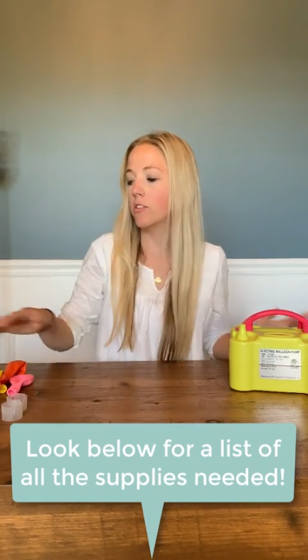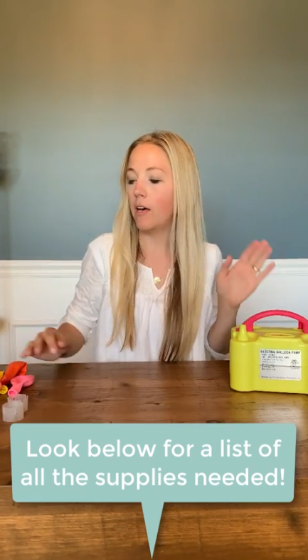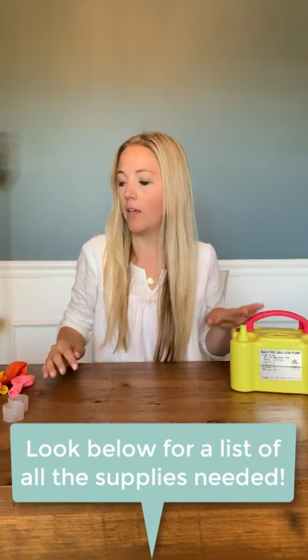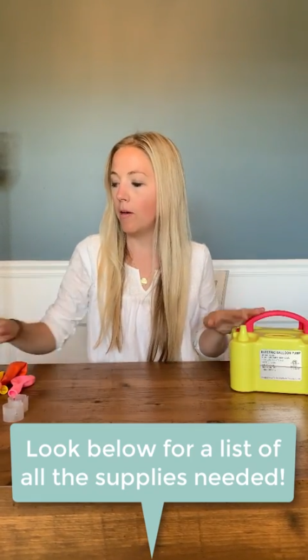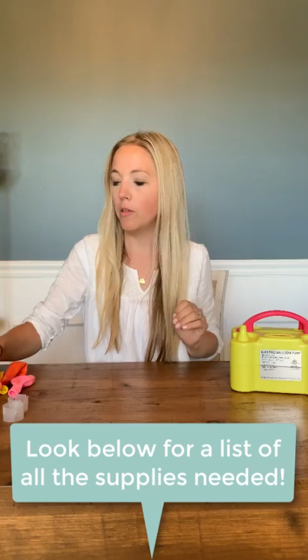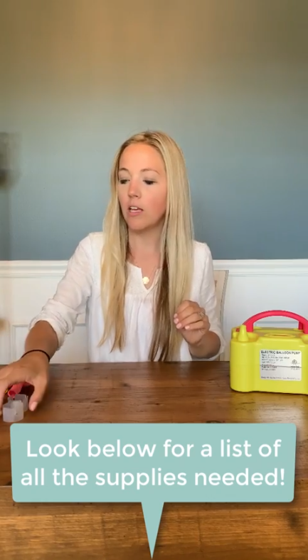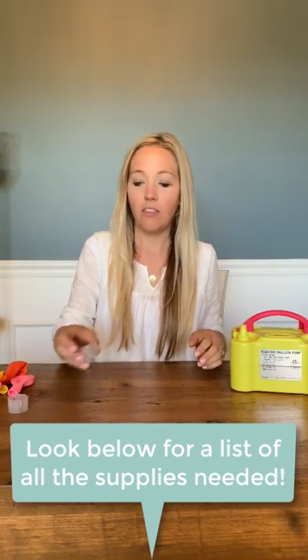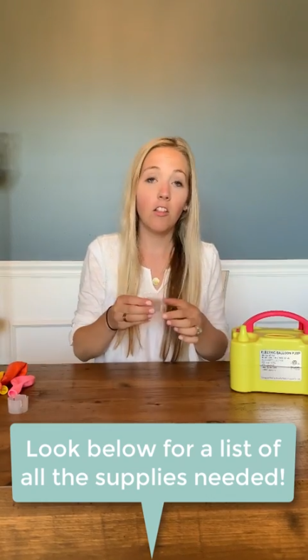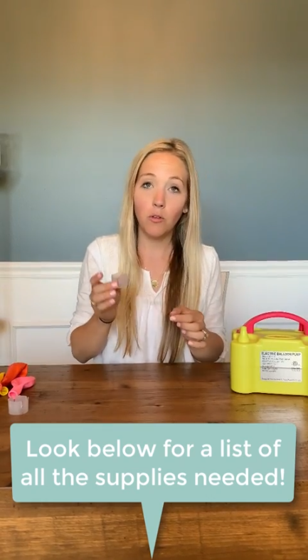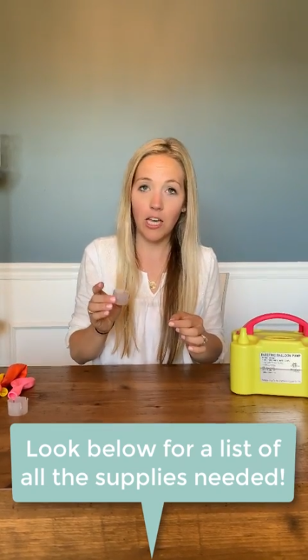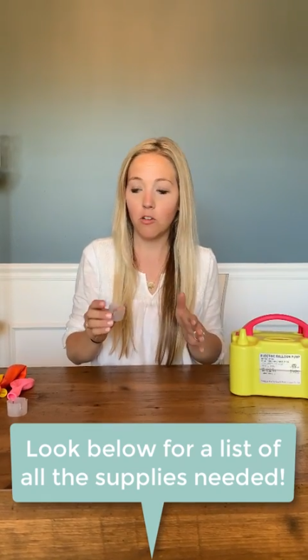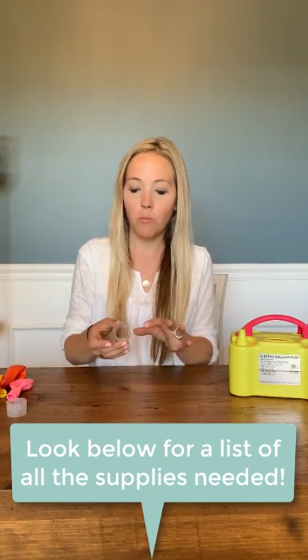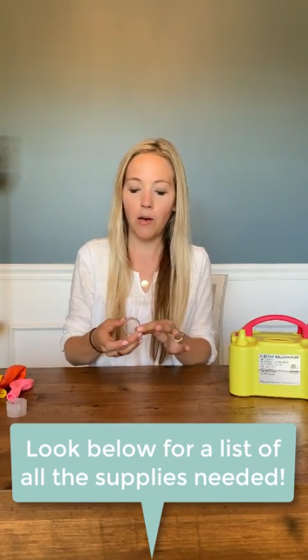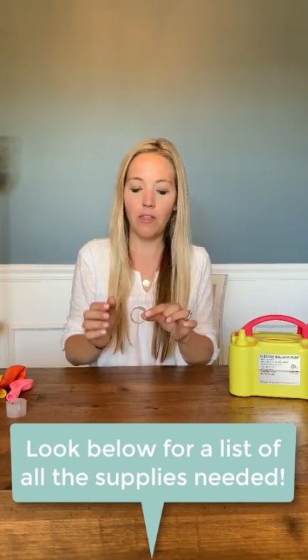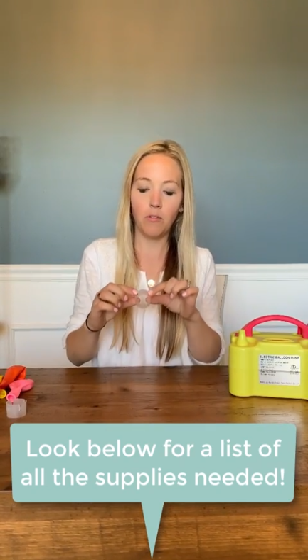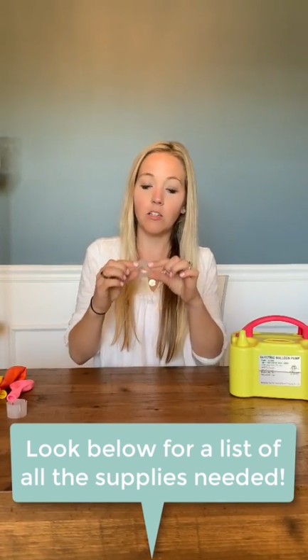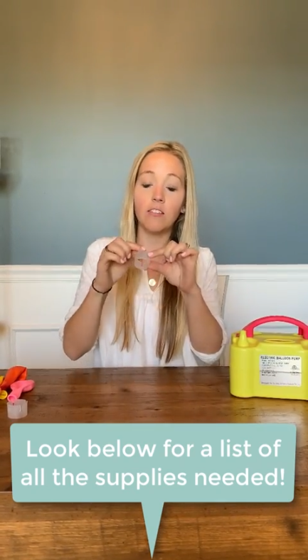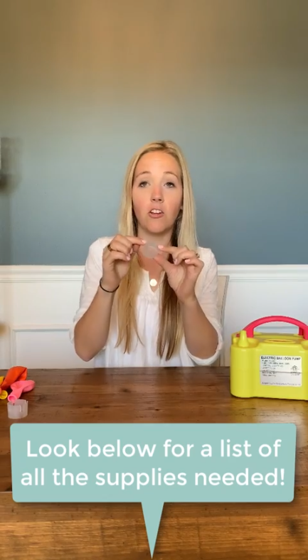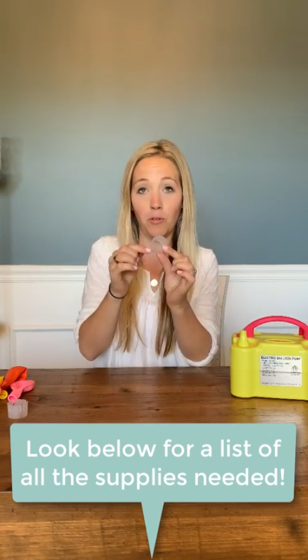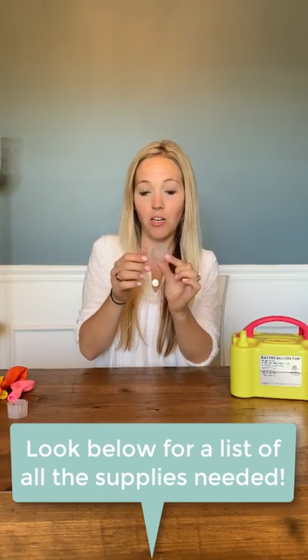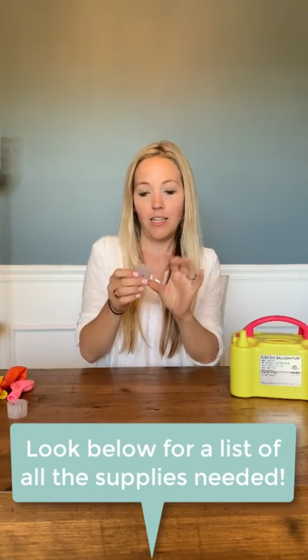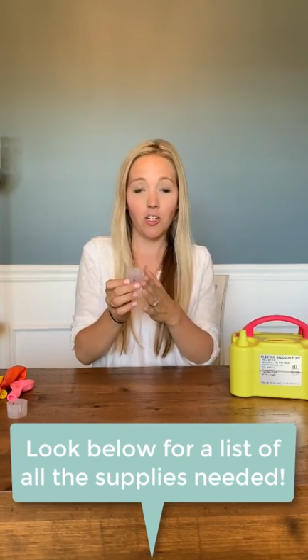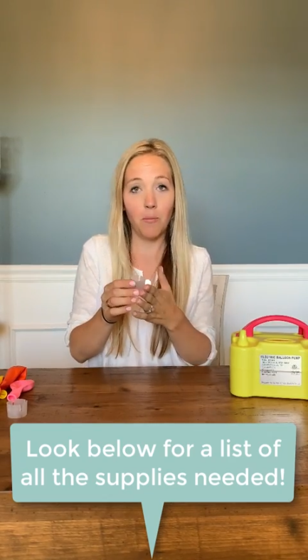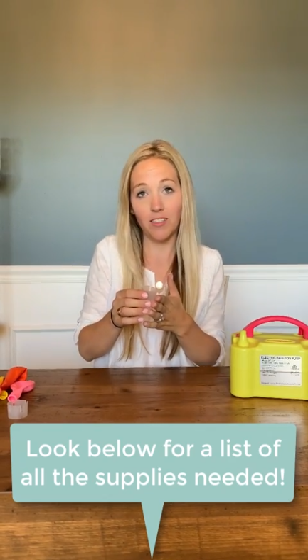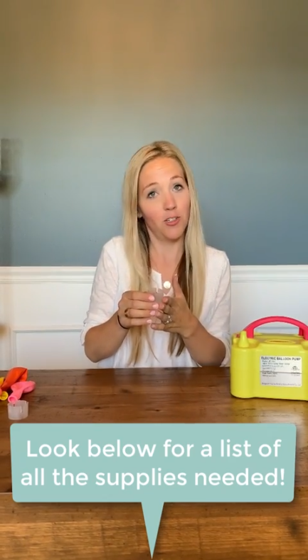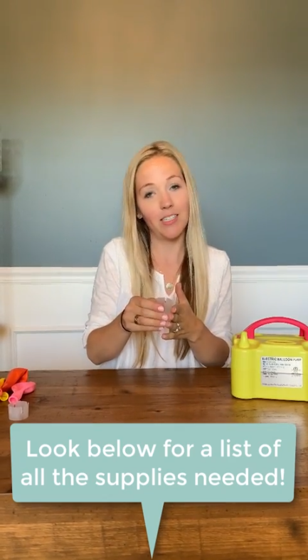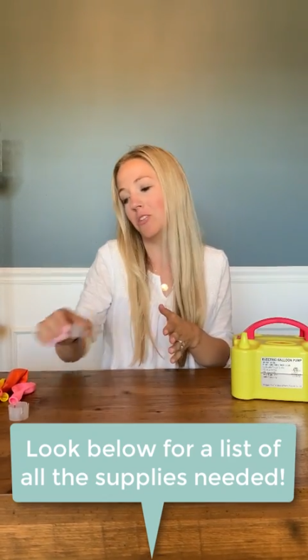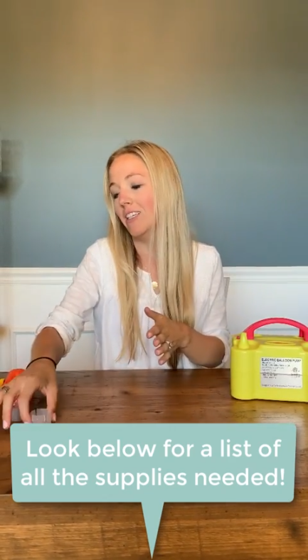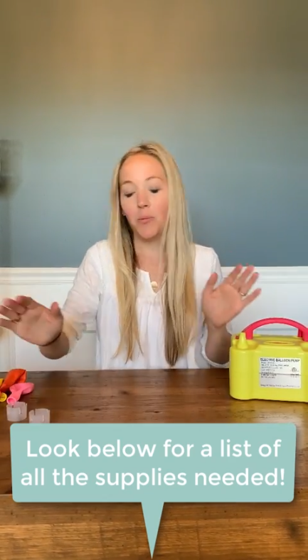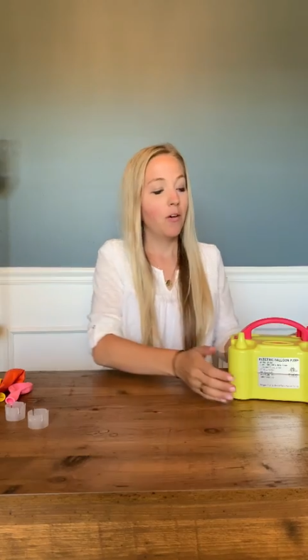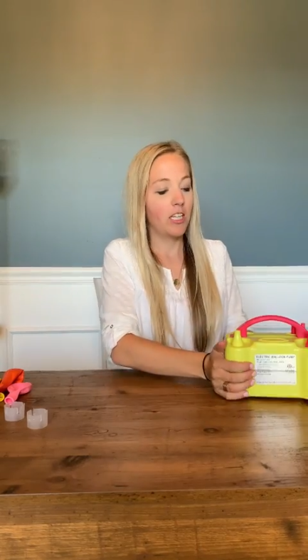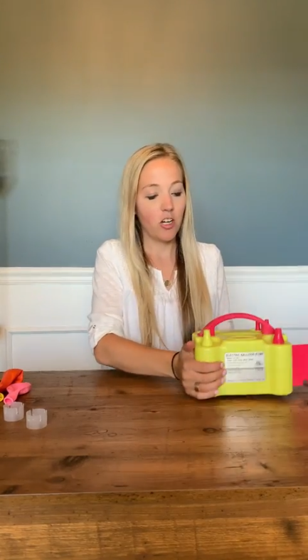So the air pump, balloons, and then a little balloon arch kit — which I'll show you more about — but they come with these little rings that you're going to hook the balloons on. These are going to be your best friends because they're super easy to use. So we're just going to get started.